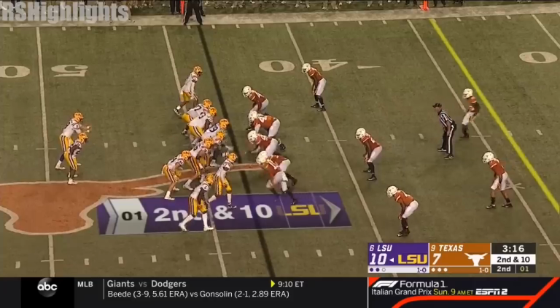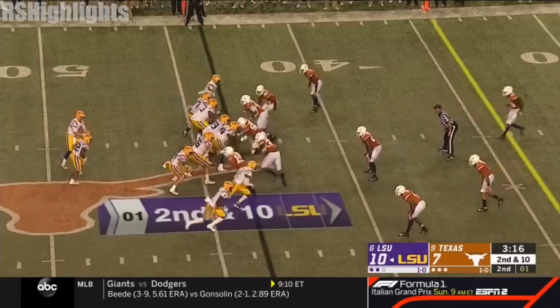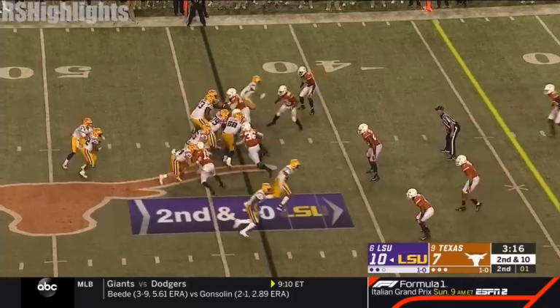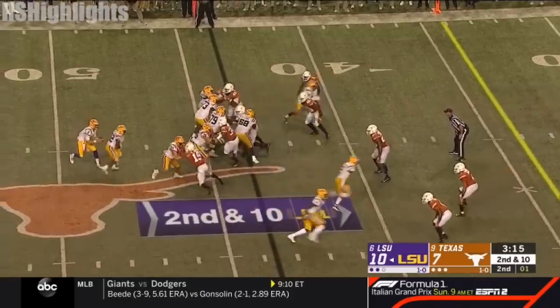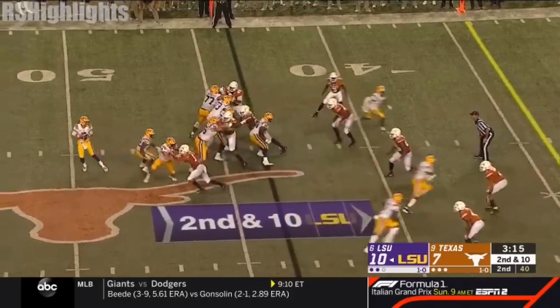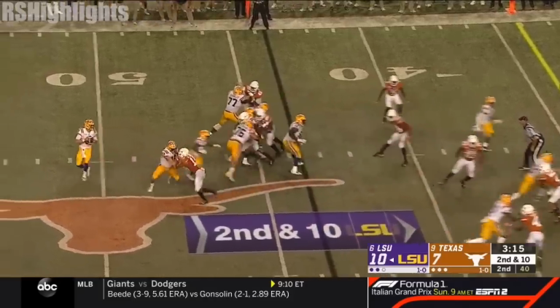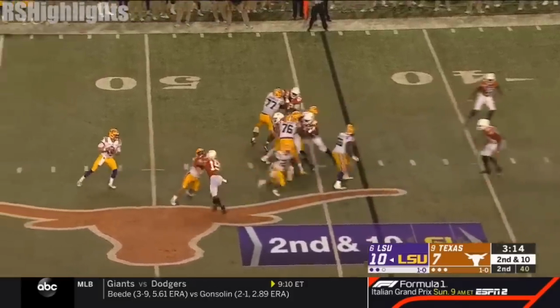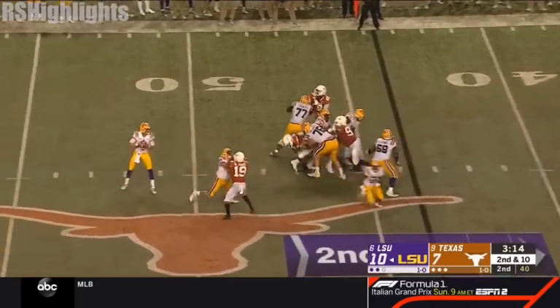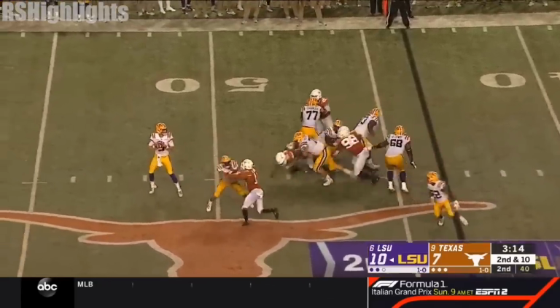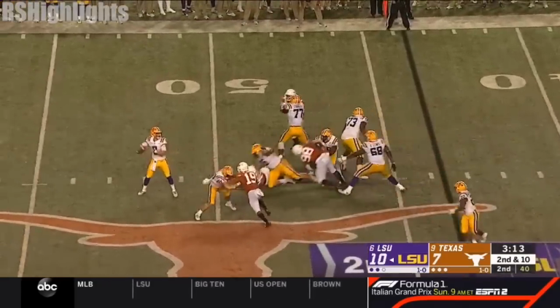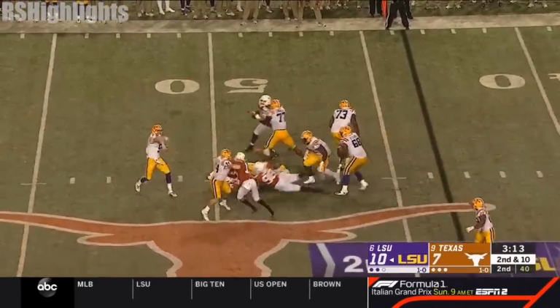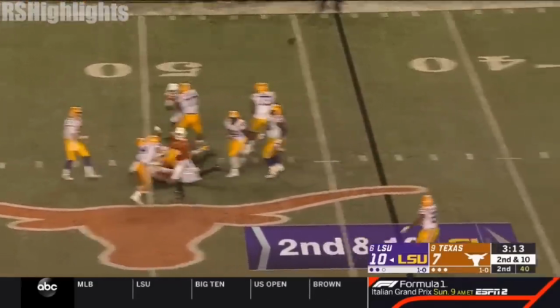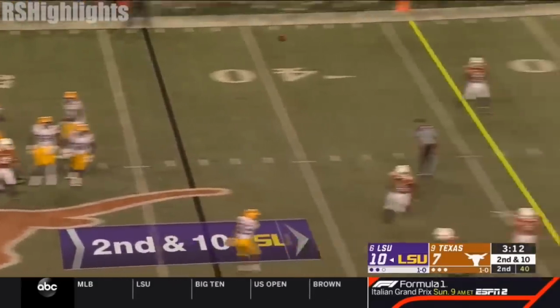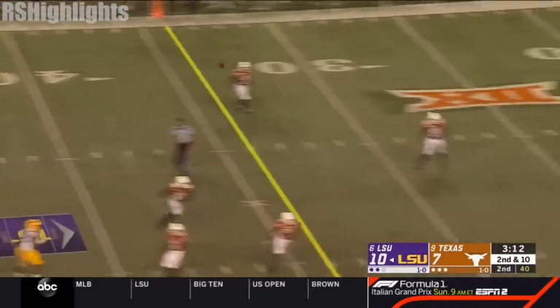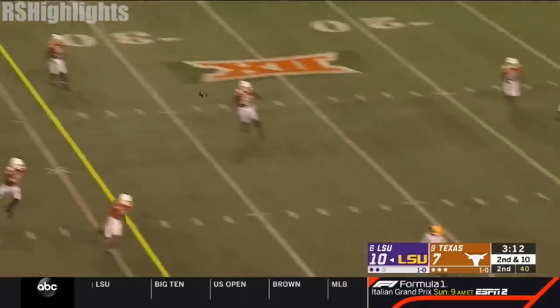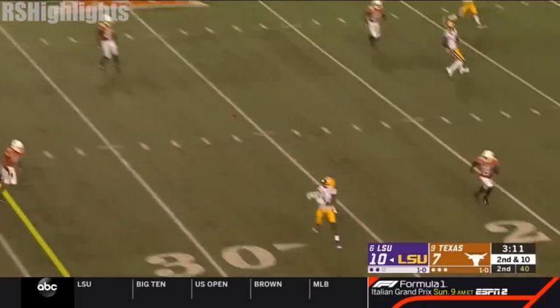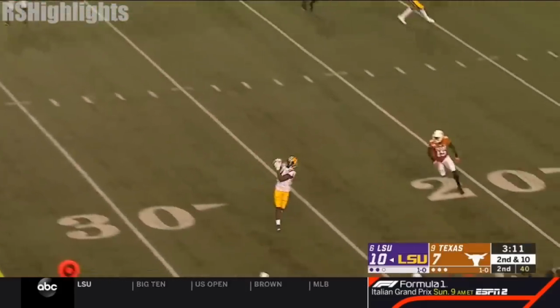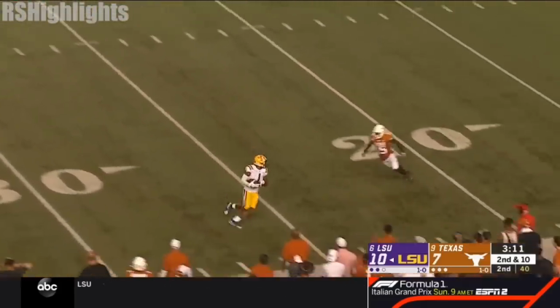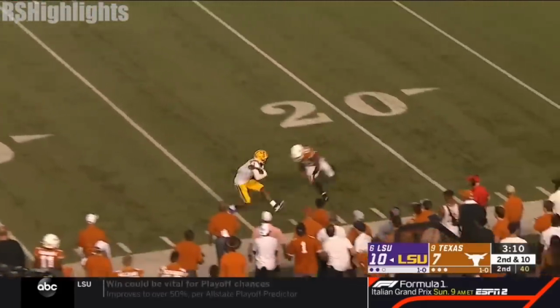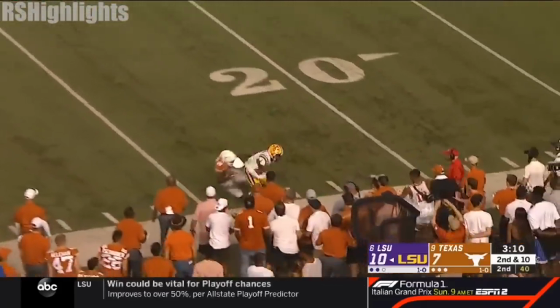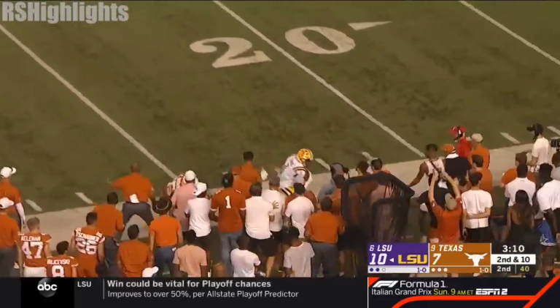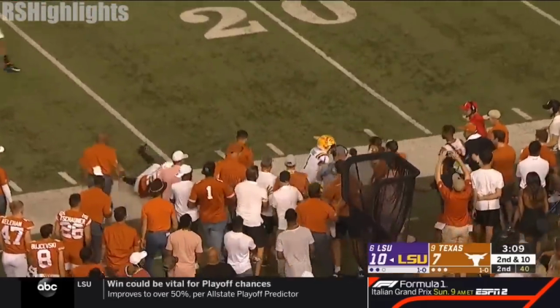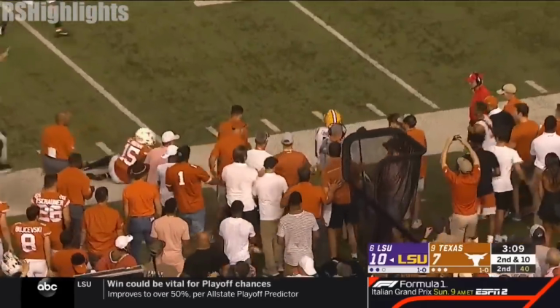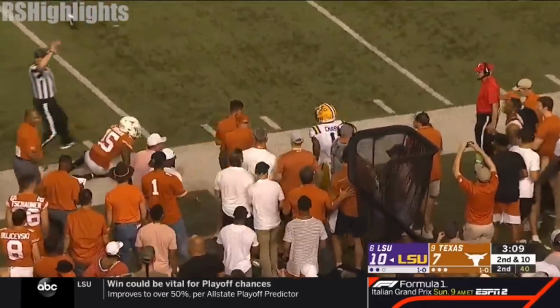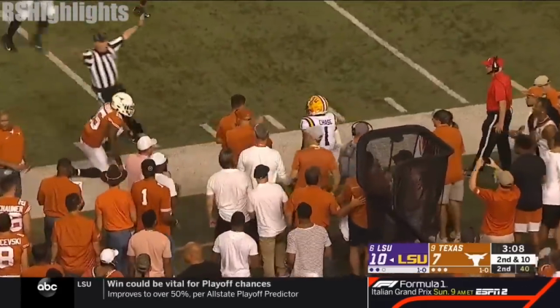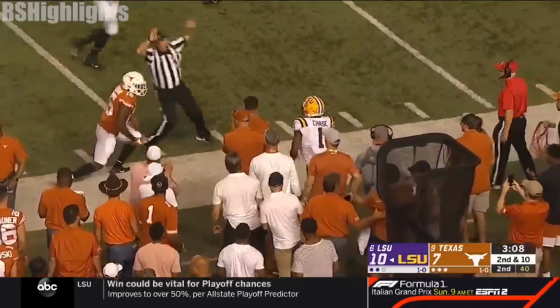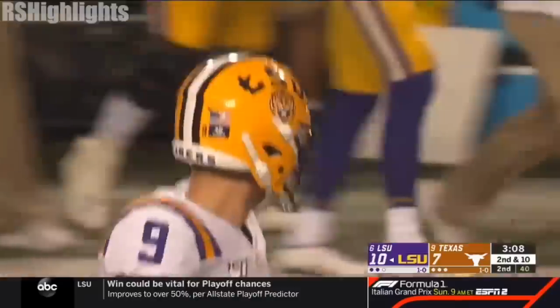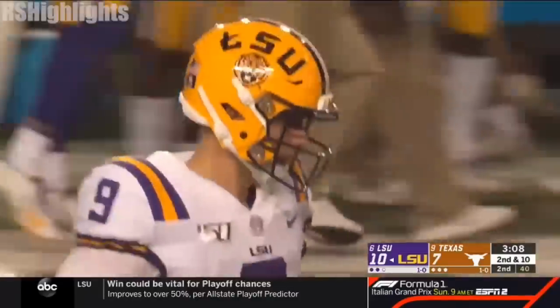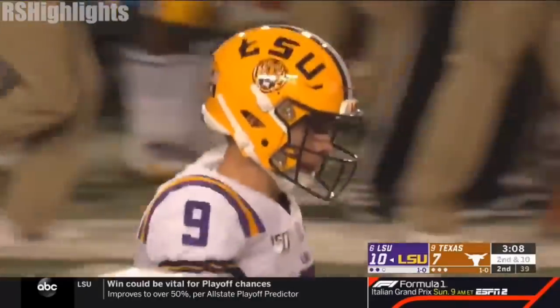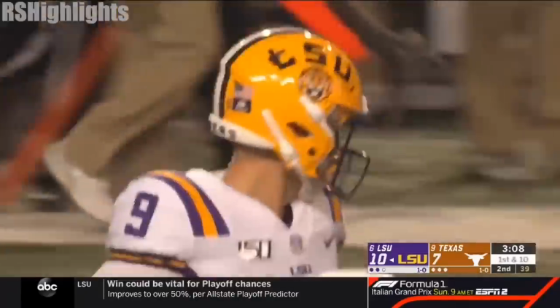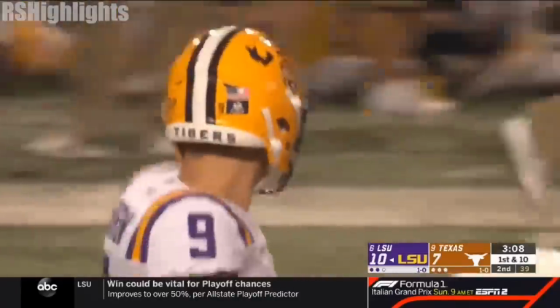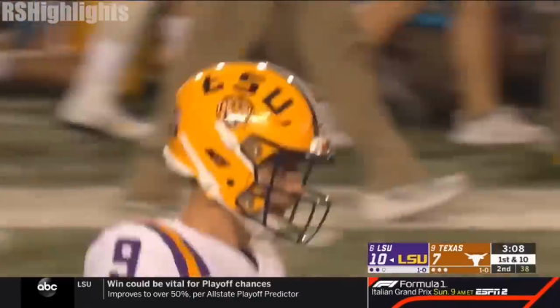It's a different mindset. Jones bringing the heat from the outside. Now Burrow's going to throw it to an open Chase. And Jamar Chase has it — a first down inside the 25.